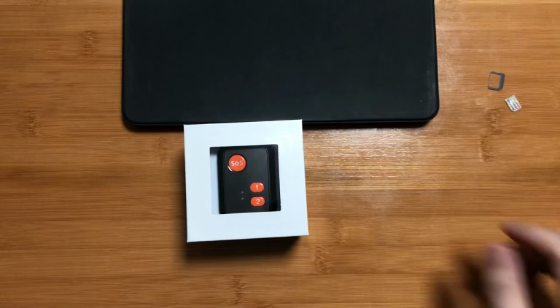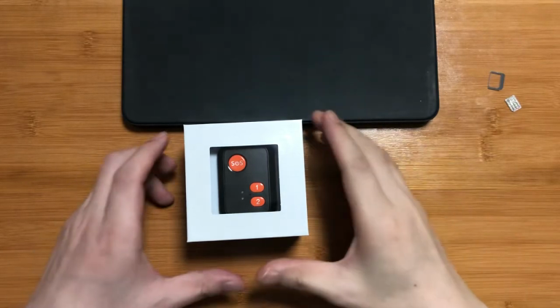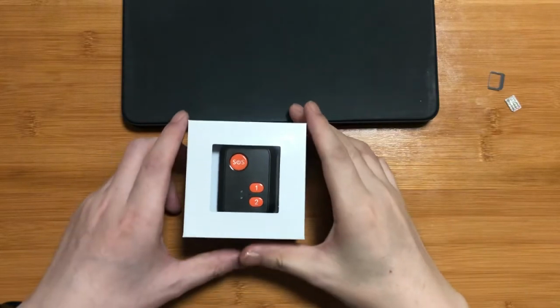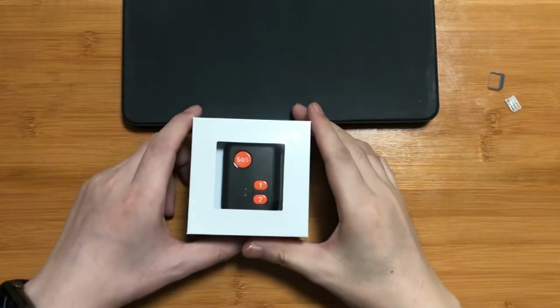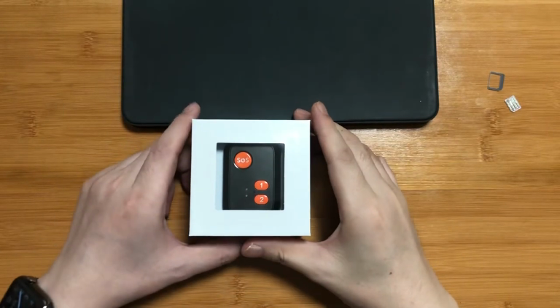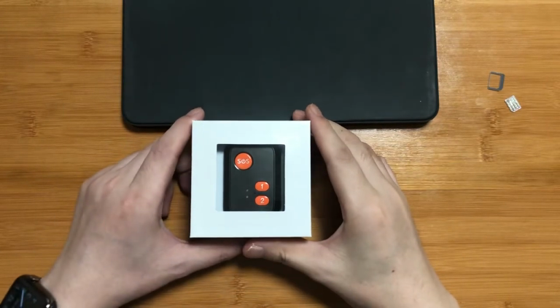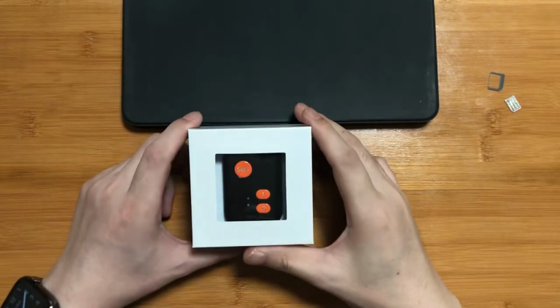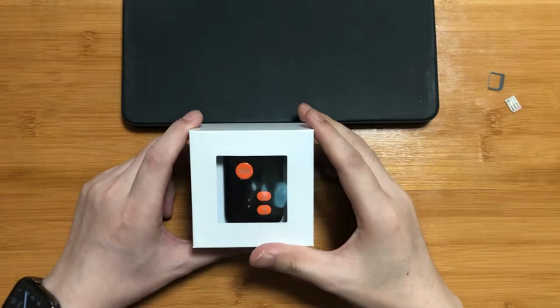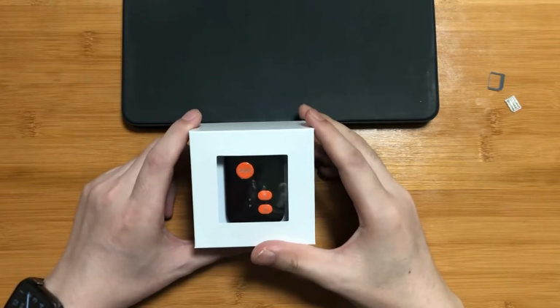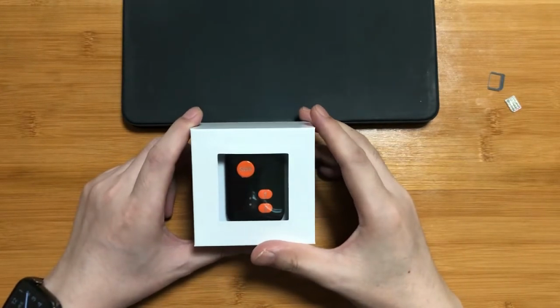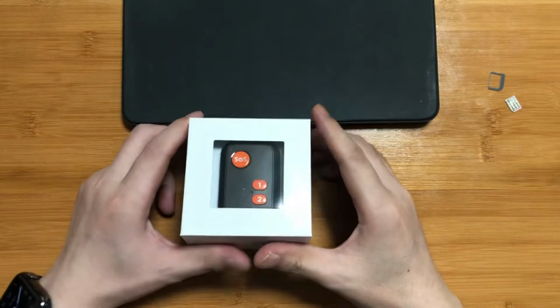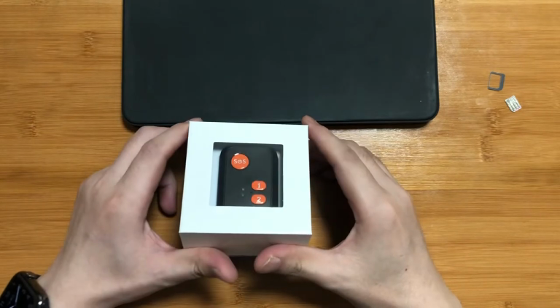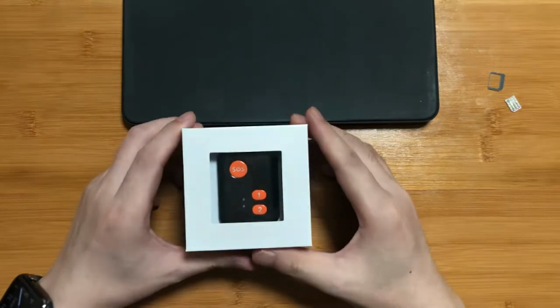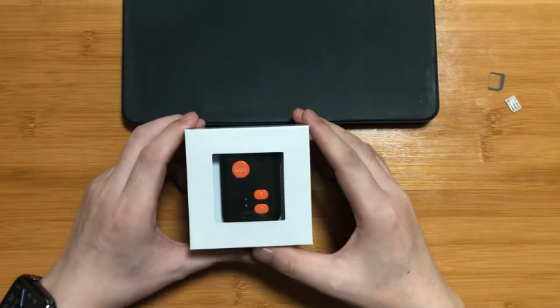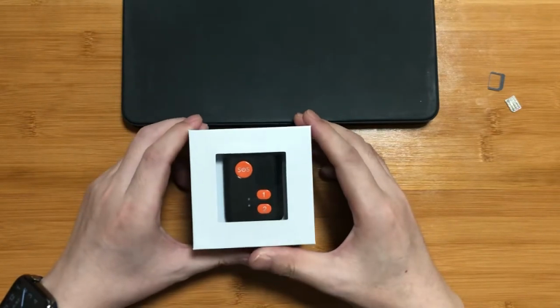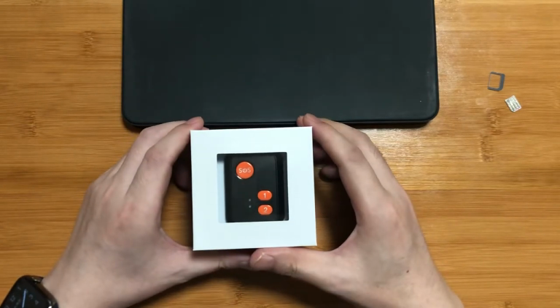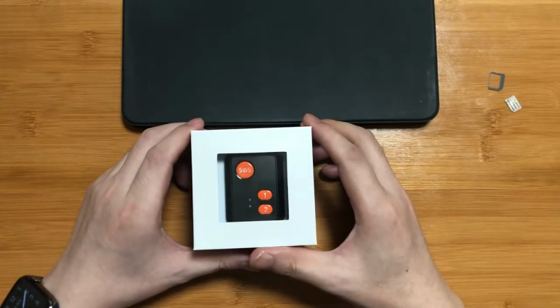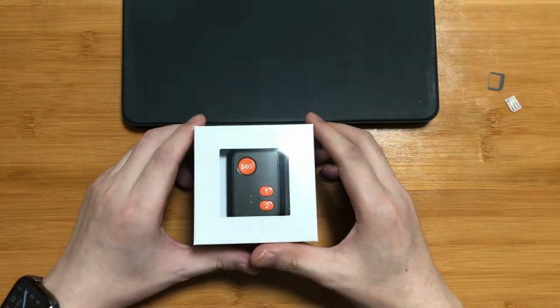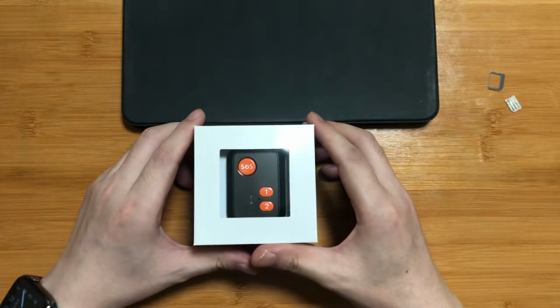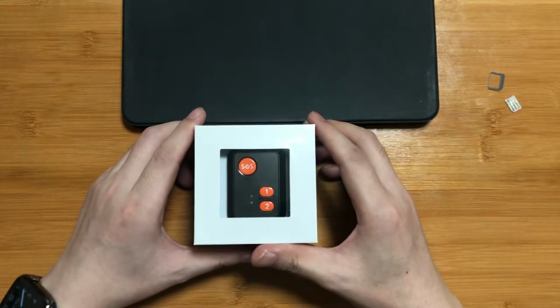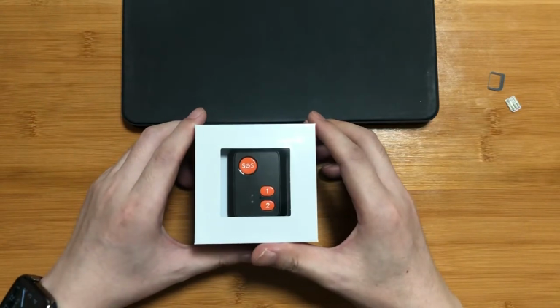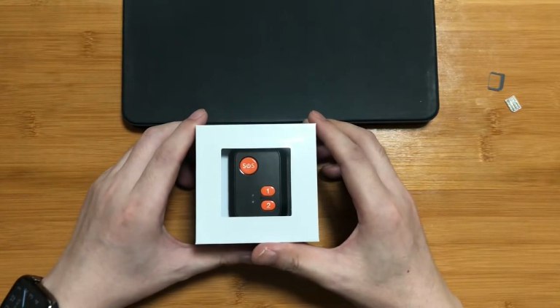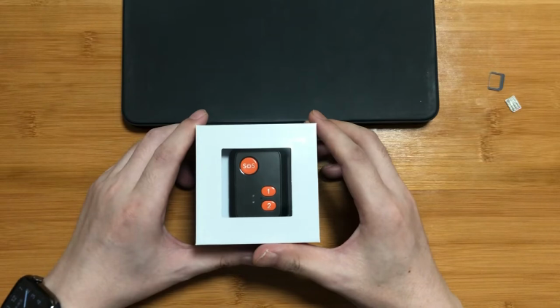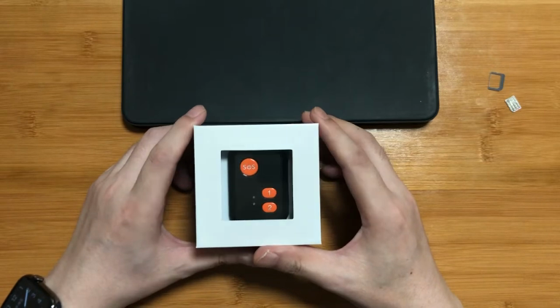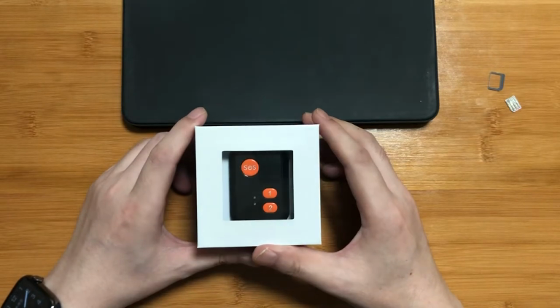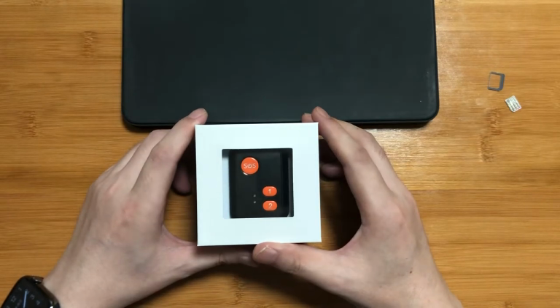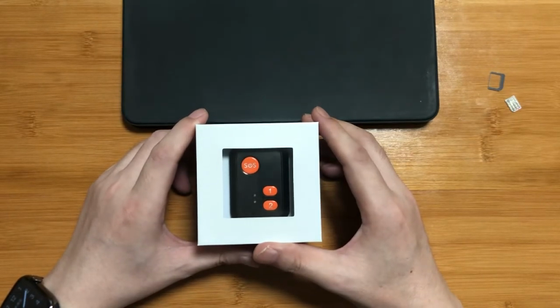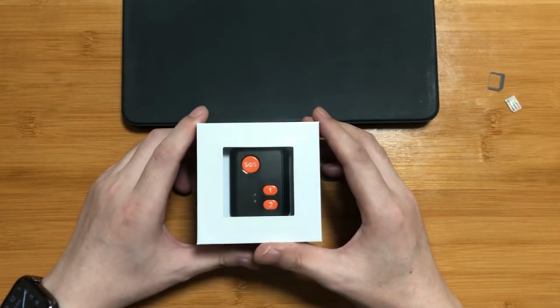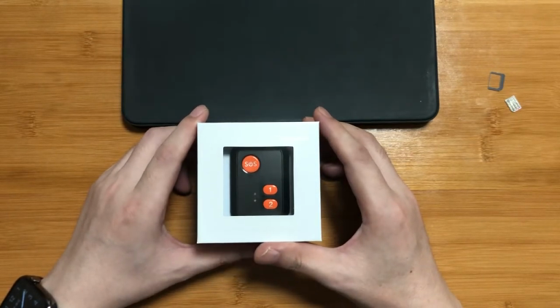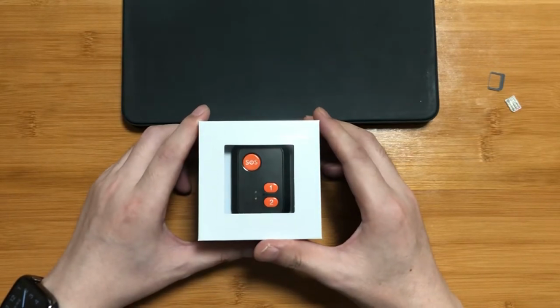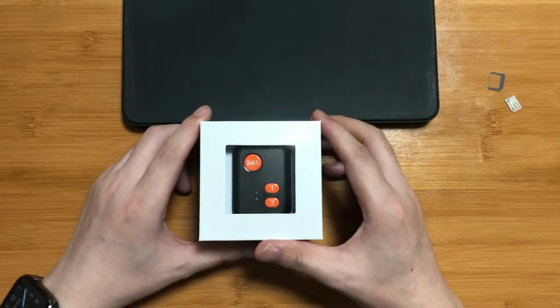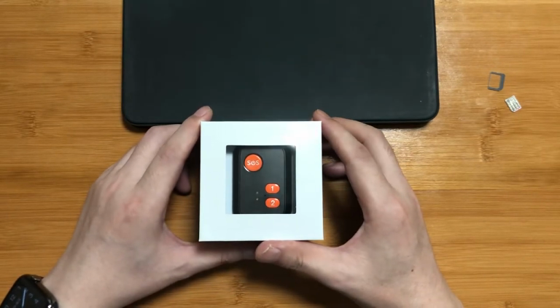Hello guys, today we are going to show you a newly released 4G GPS tracker RFV51 from Rich Far.